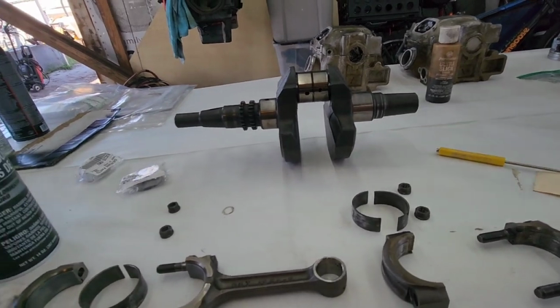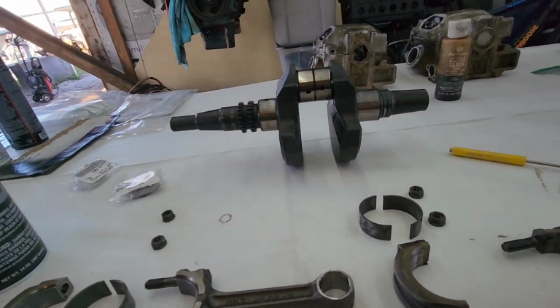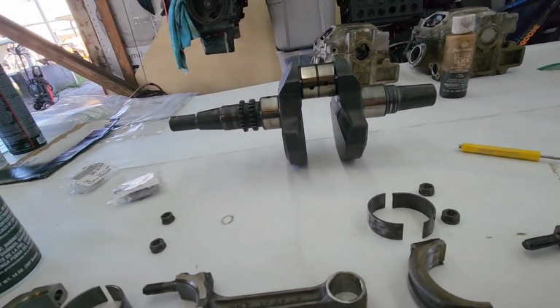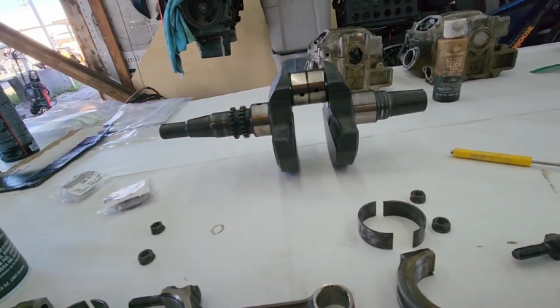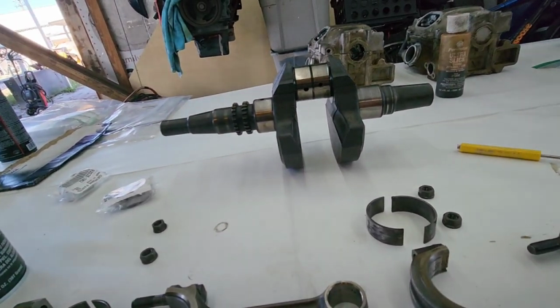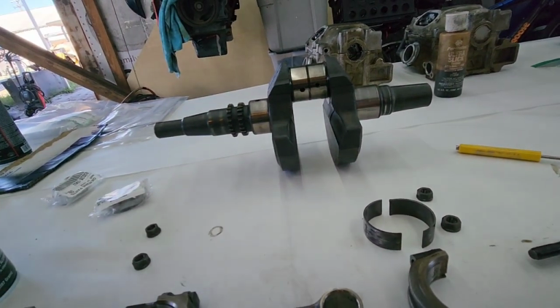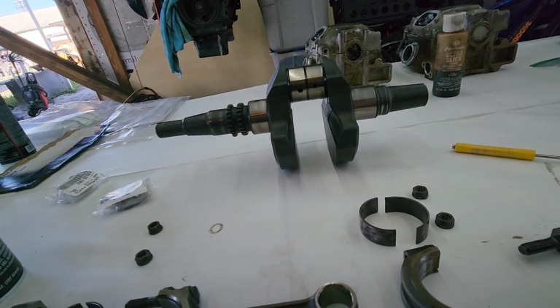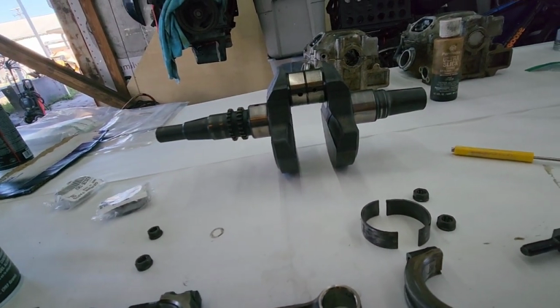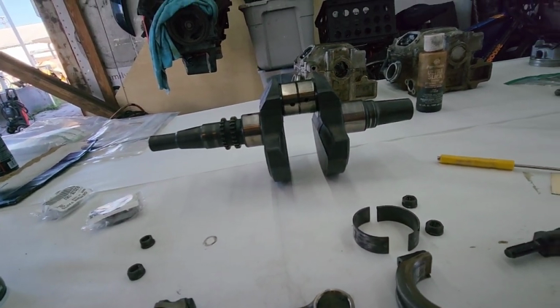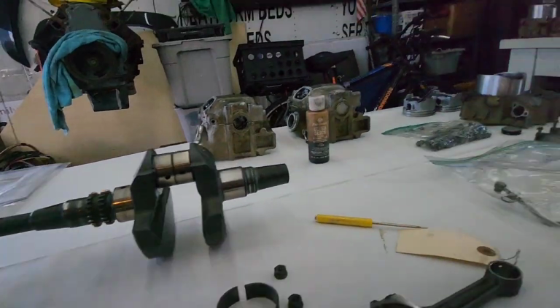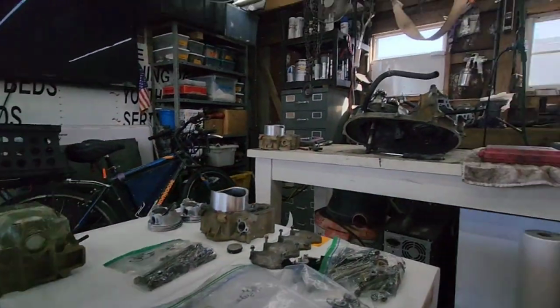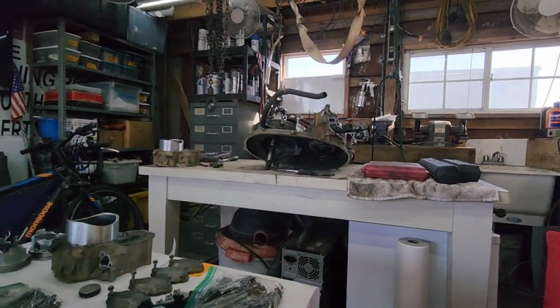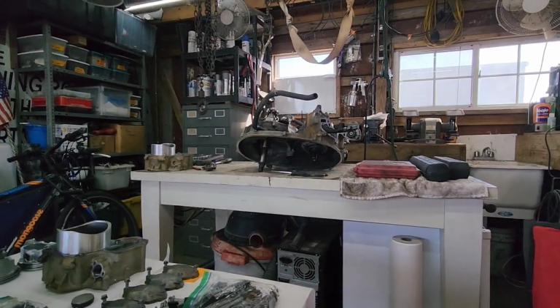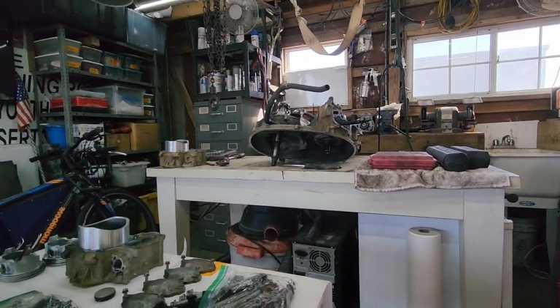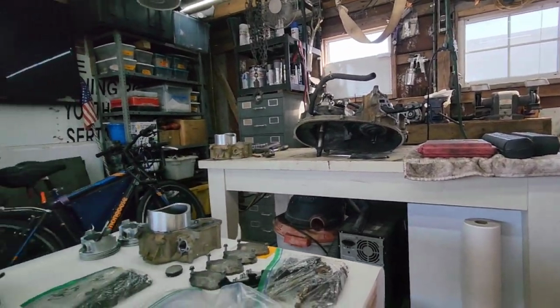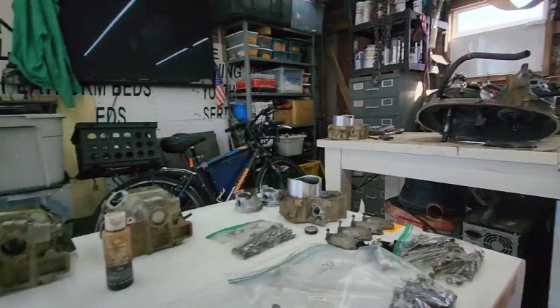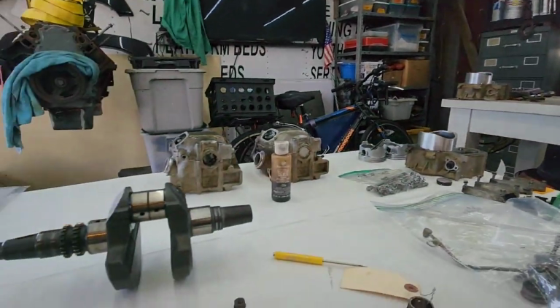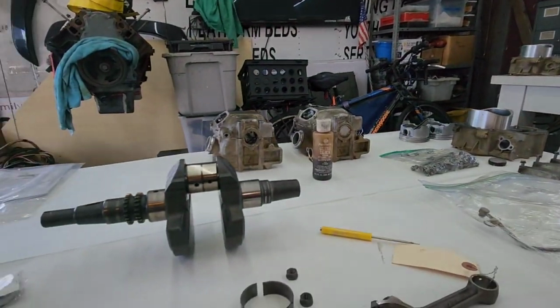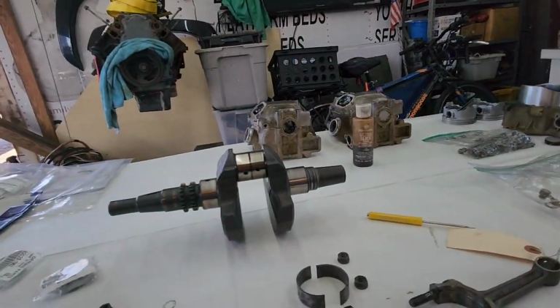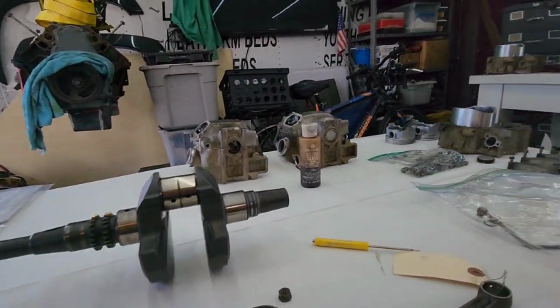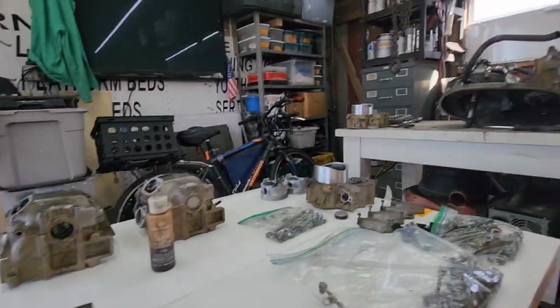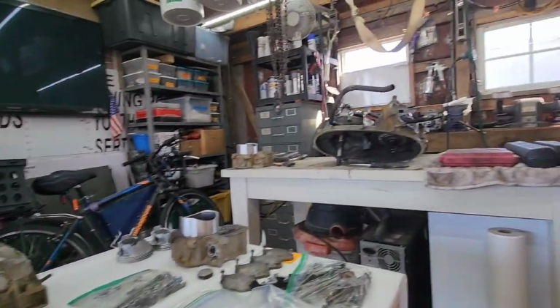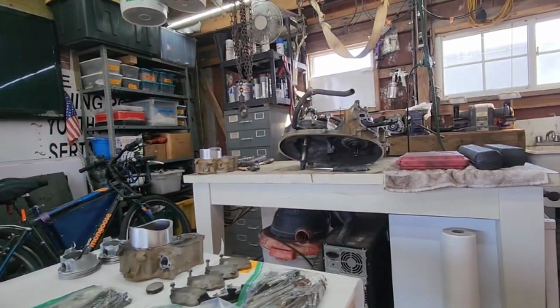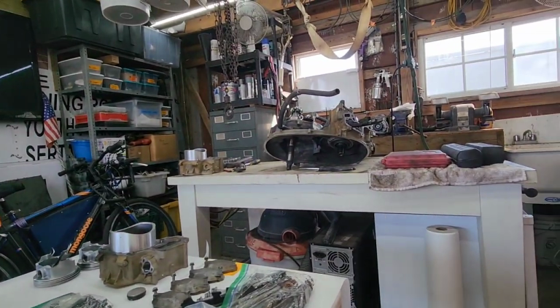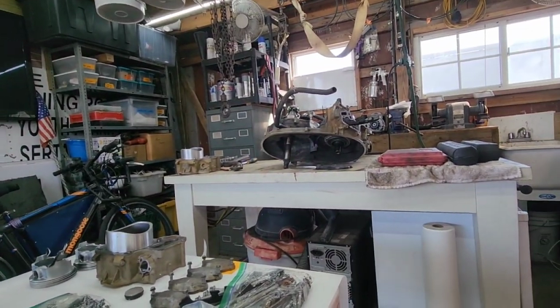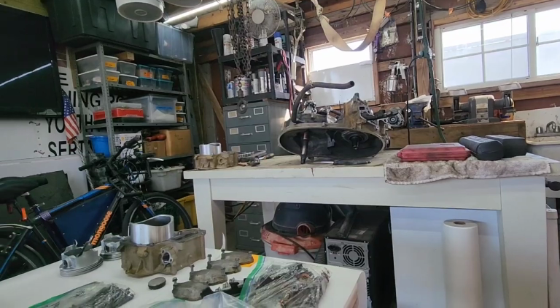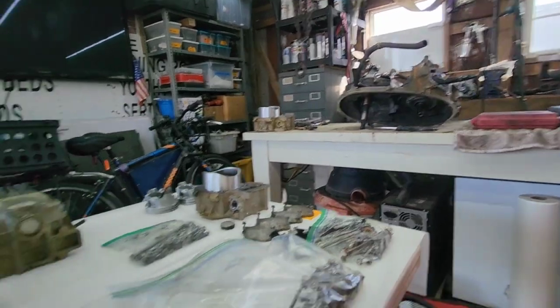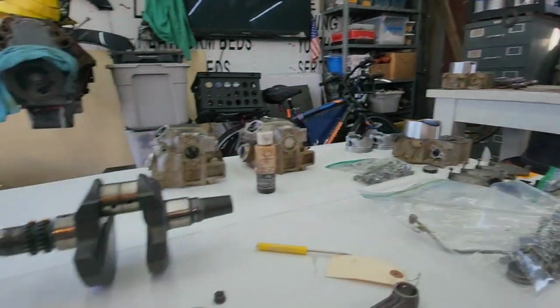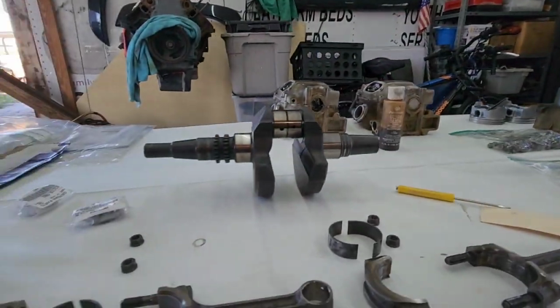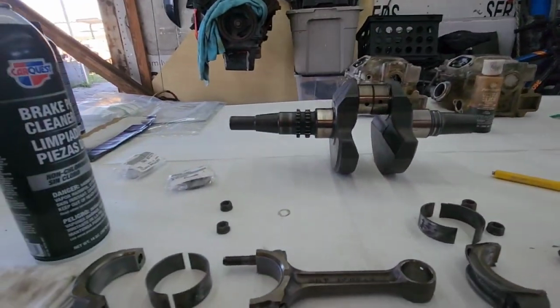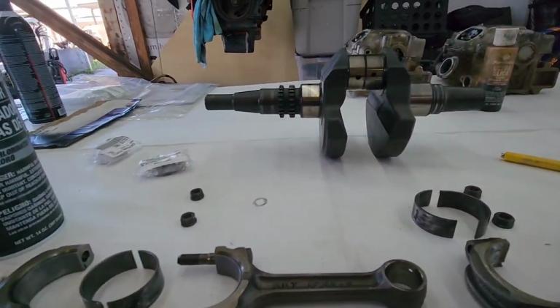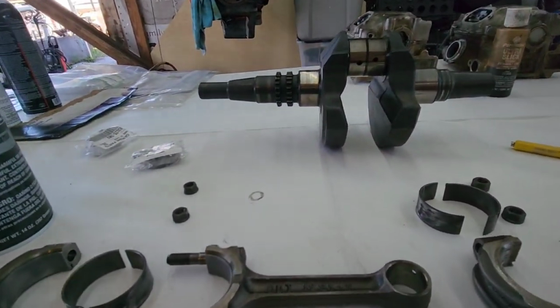I'm going to get these put back on the crank, get them torqued down, and then we've got to pull that crank out of the case, put the new crank in, do all the oil seals while we're at it, and then put the case back together and start going from there.